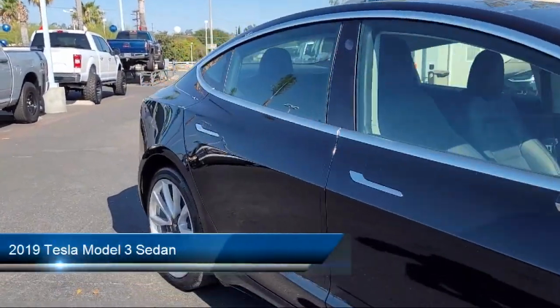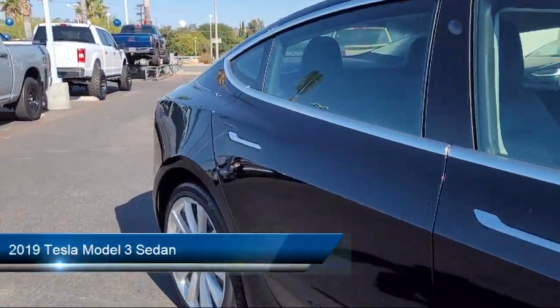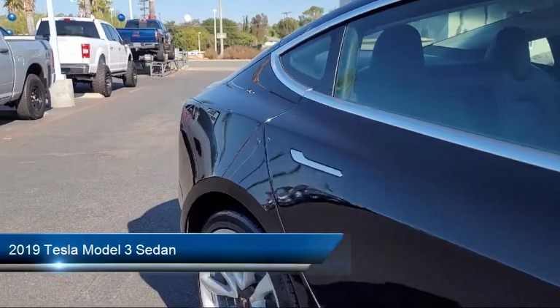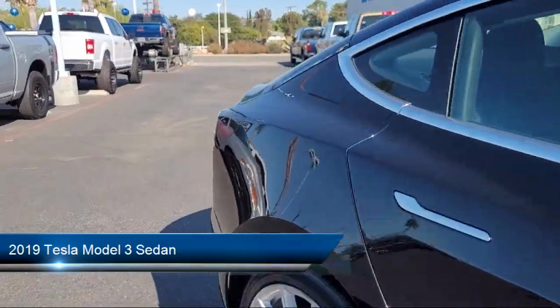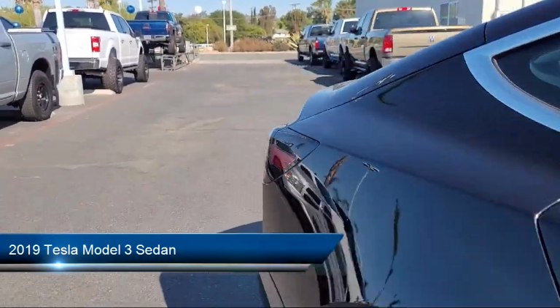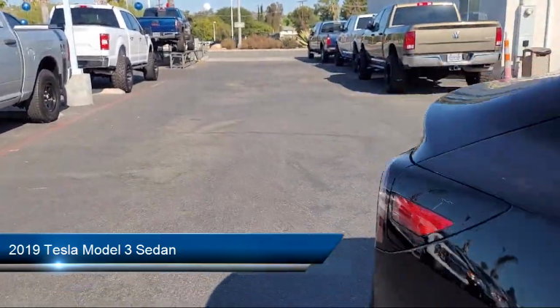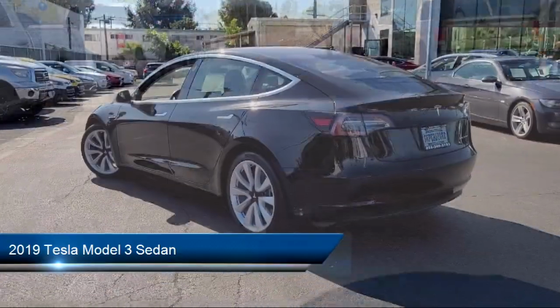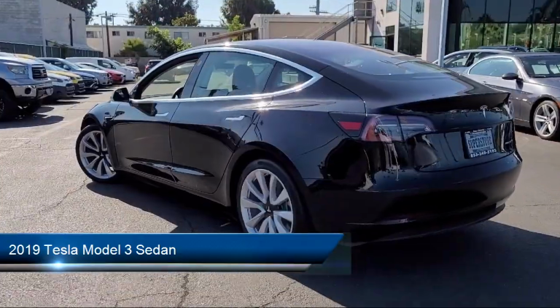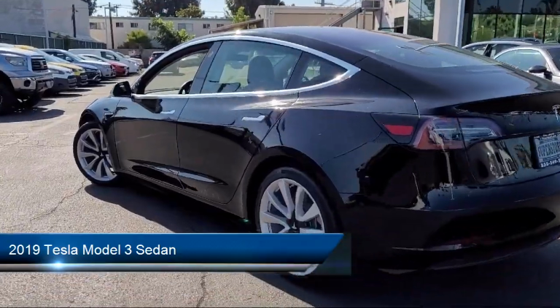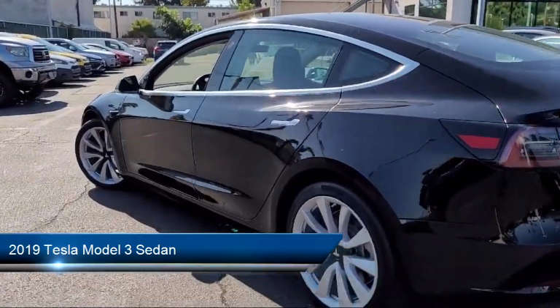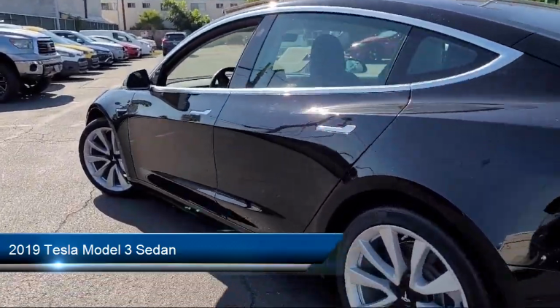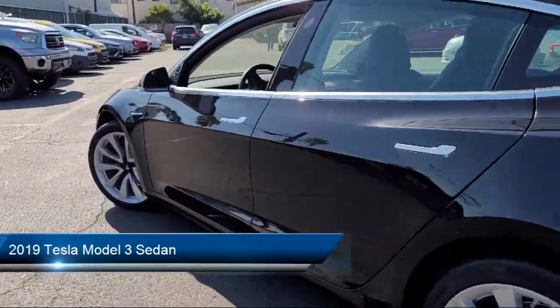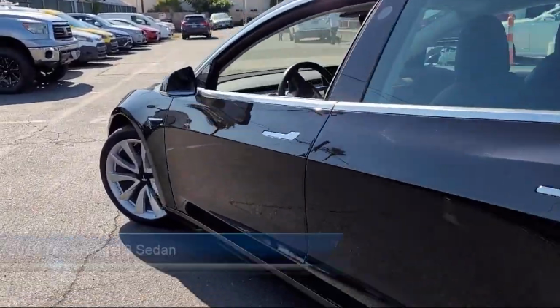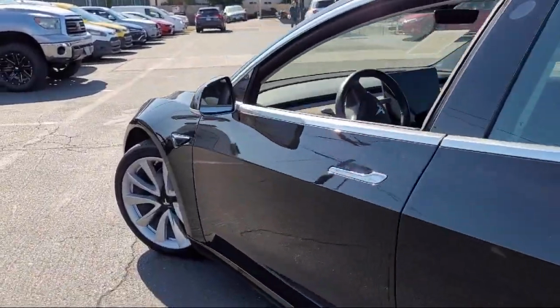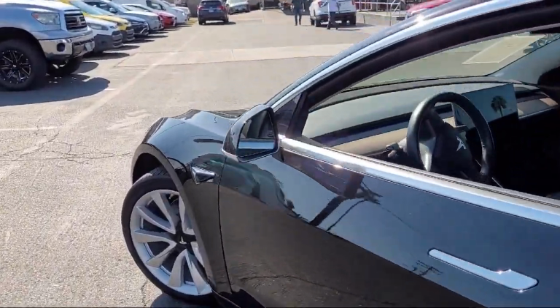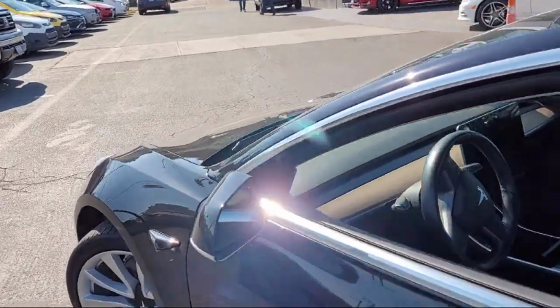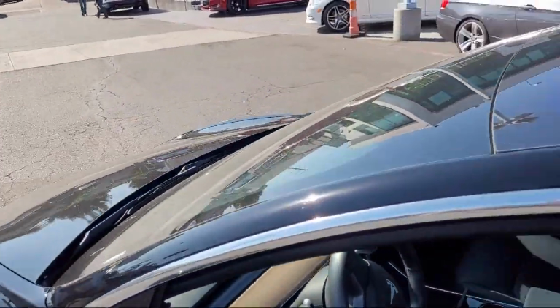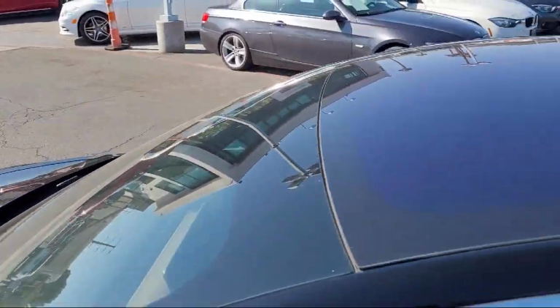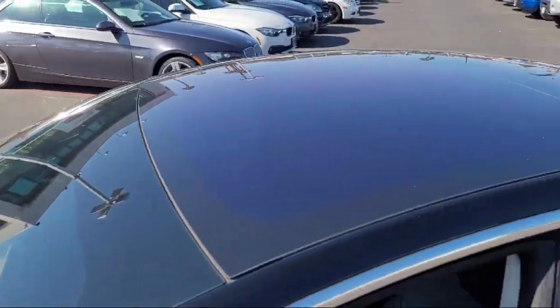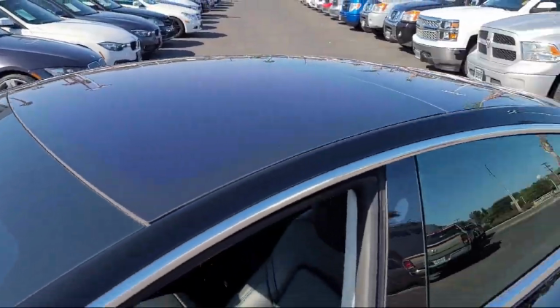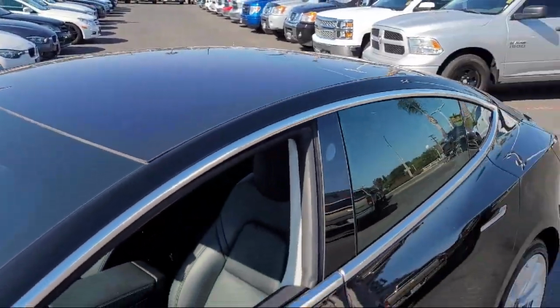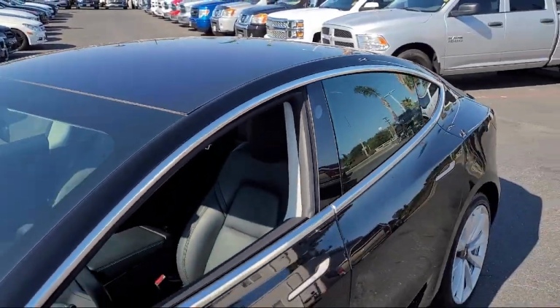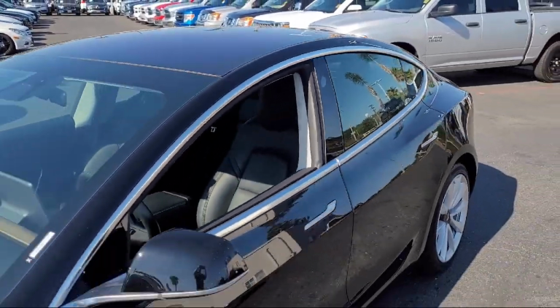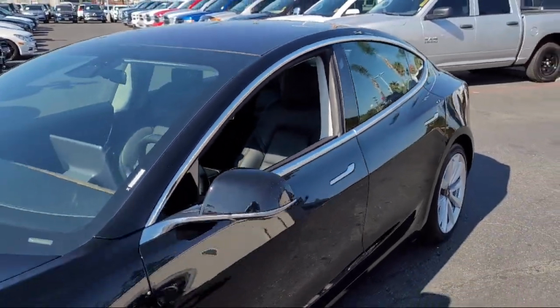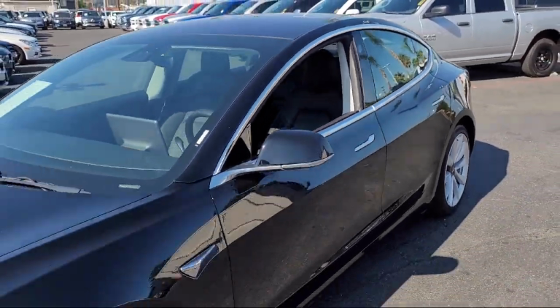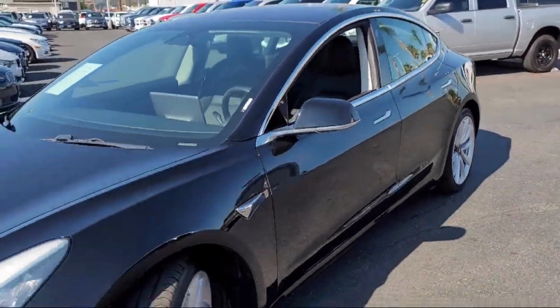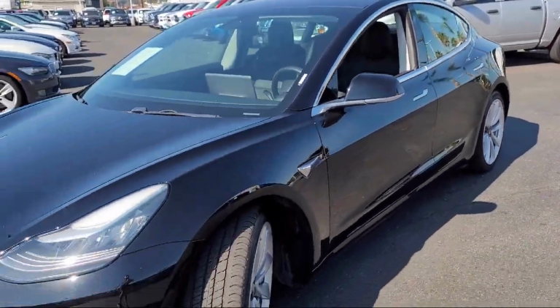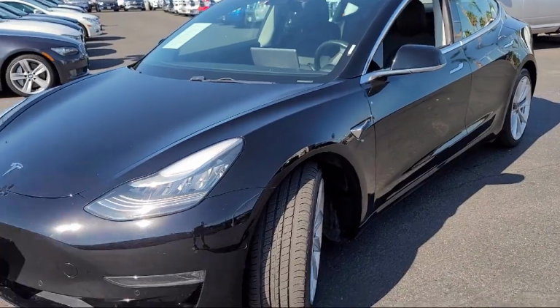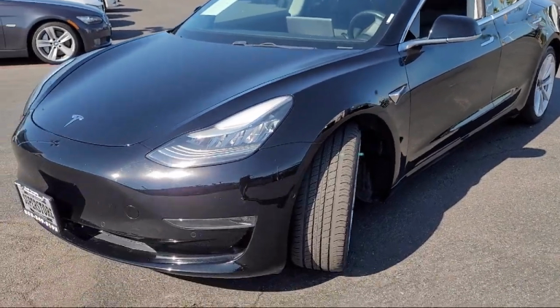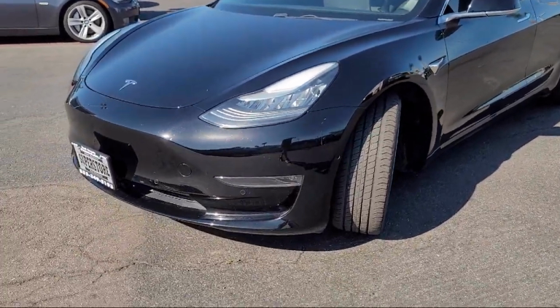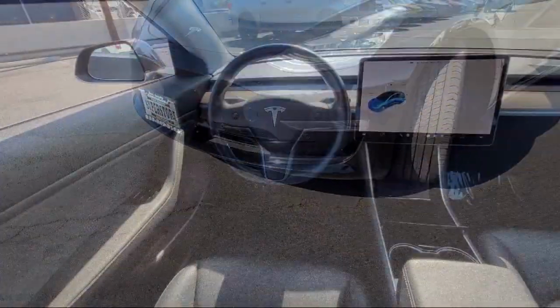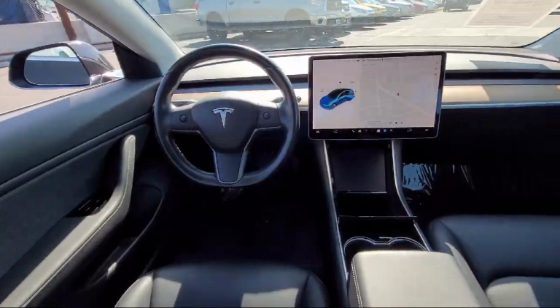It comes equipped with navigation, wood dashboard insert, heated door mirrors, premium audio system, 15-speaker audio system, and rear view camera.